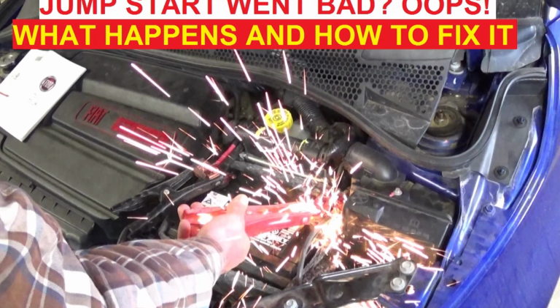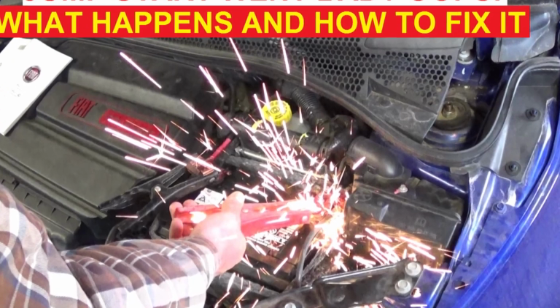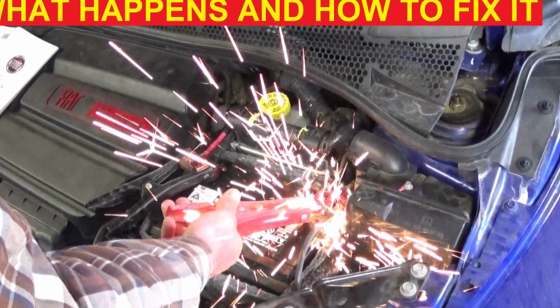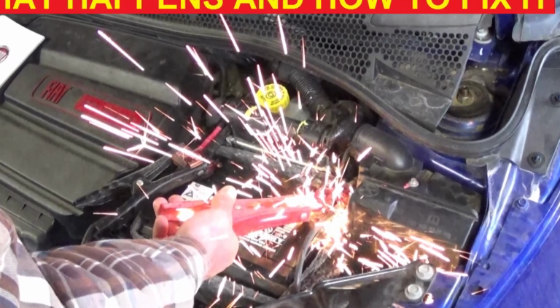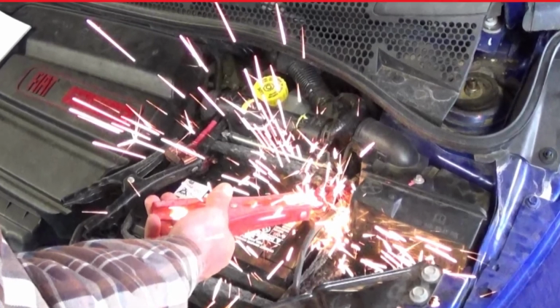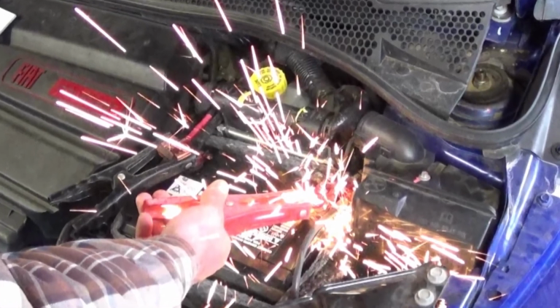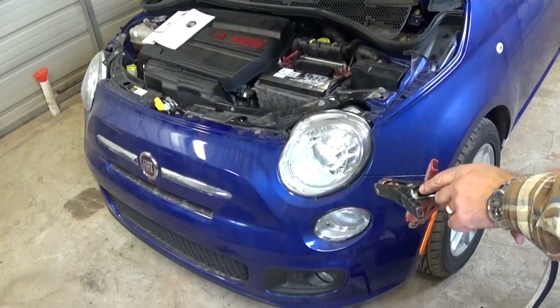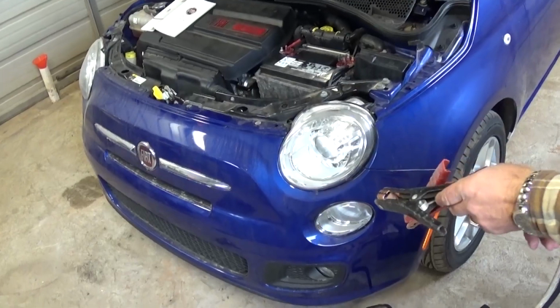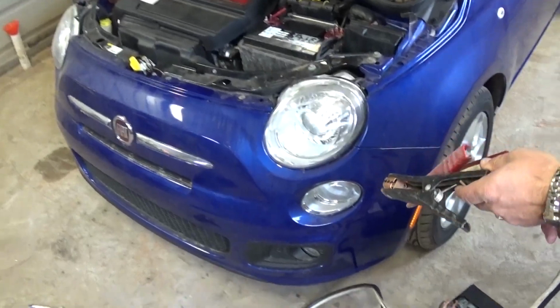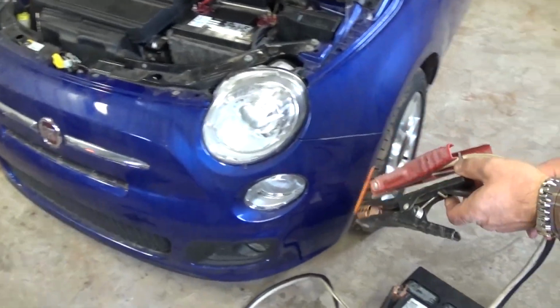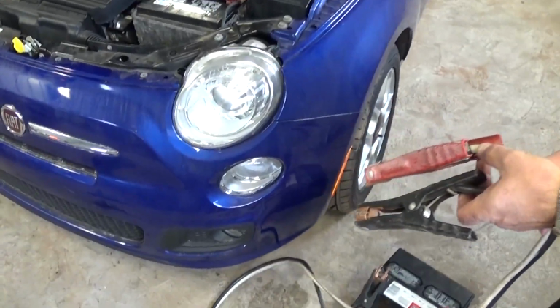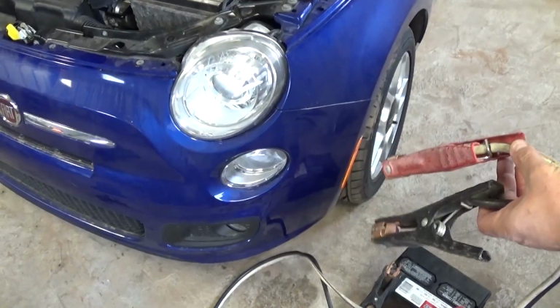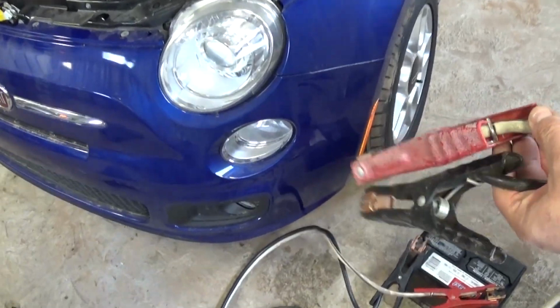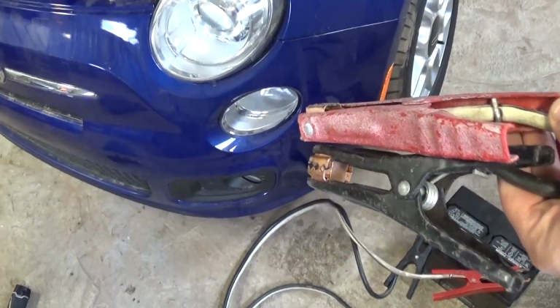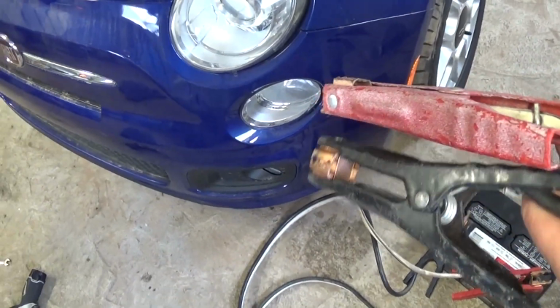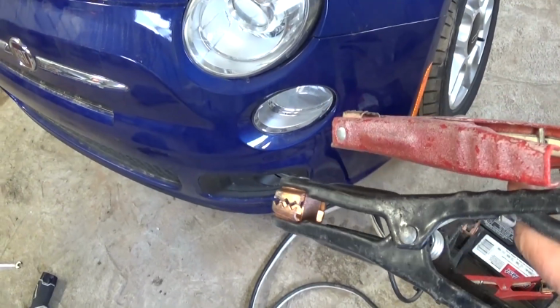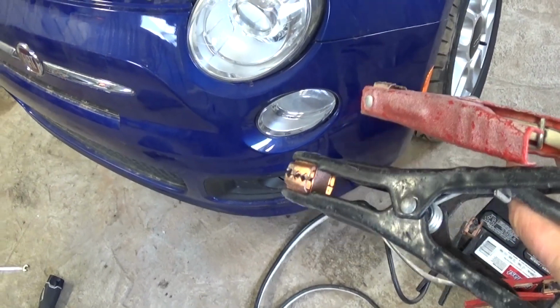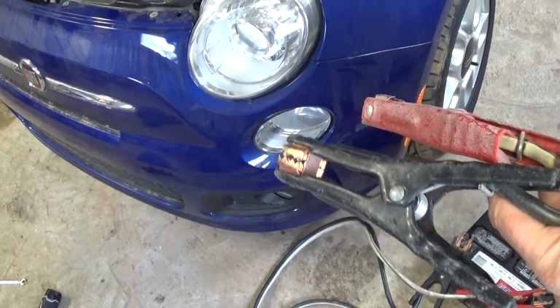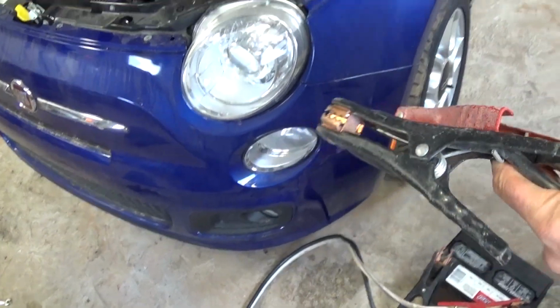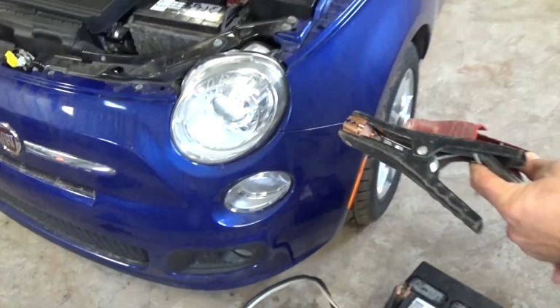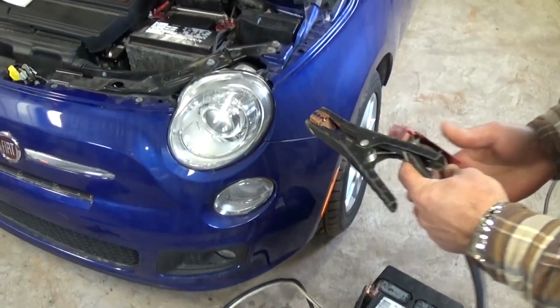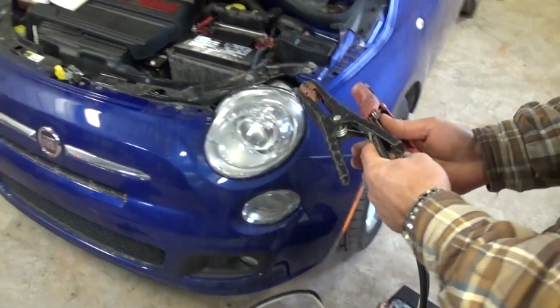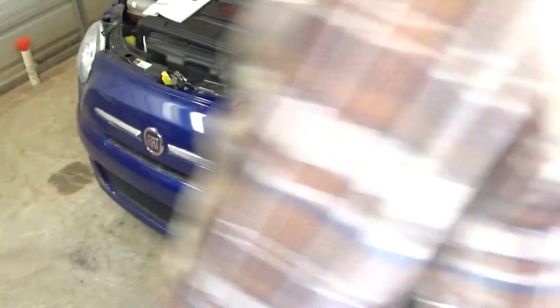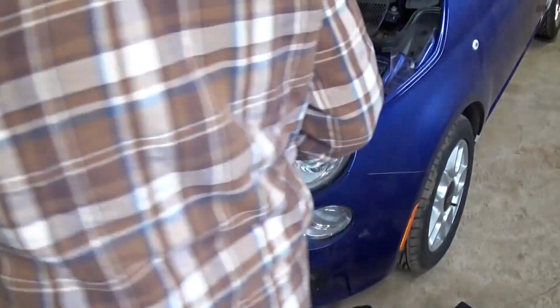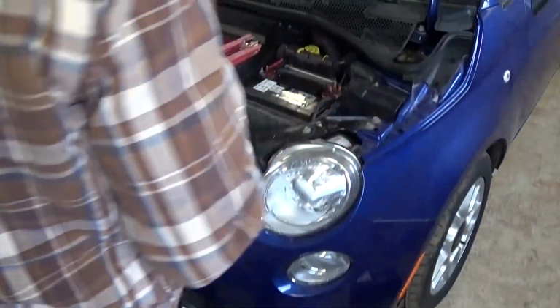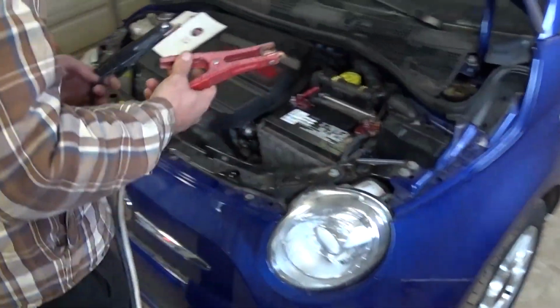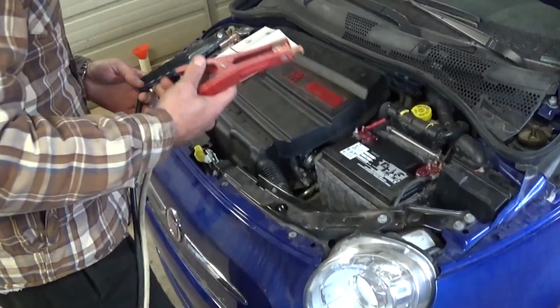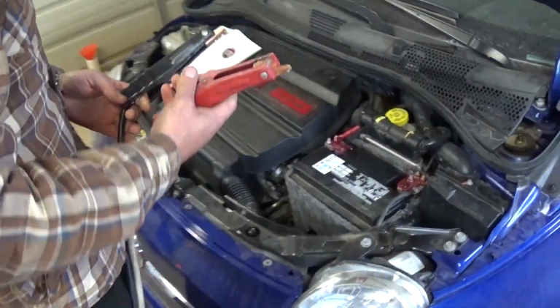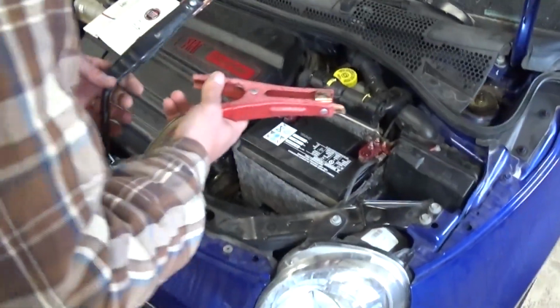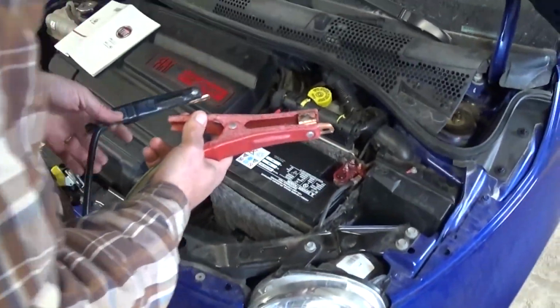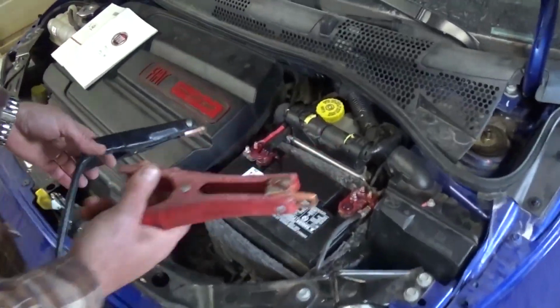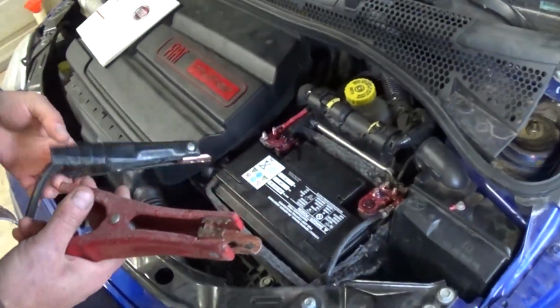Welcome back to World Mechanics. Have you ever wondered what happens if you jumpstart your vehicle and instead of connecting positive, you put the negative and switch them? Well, today we are going to demonstrate — it happened to us accidentally. Sometimes it happens.